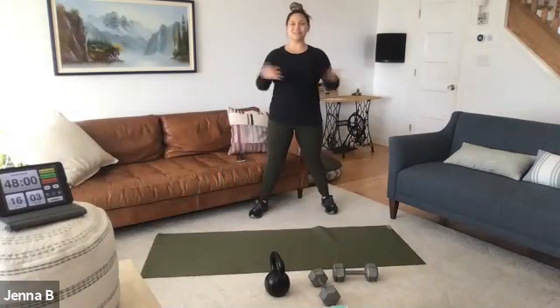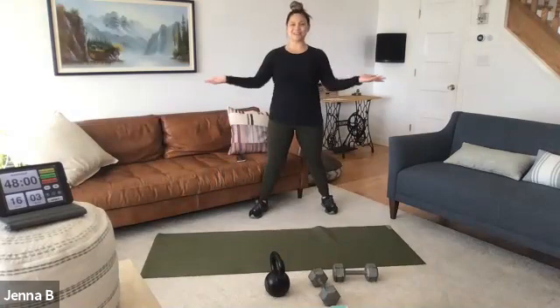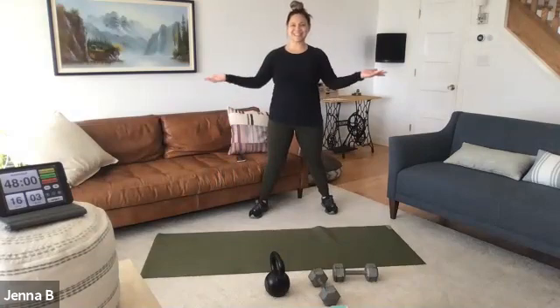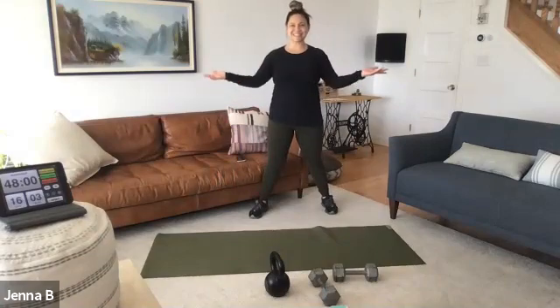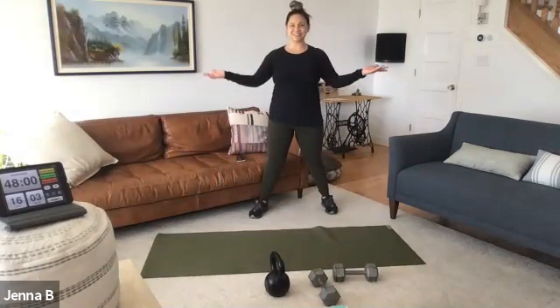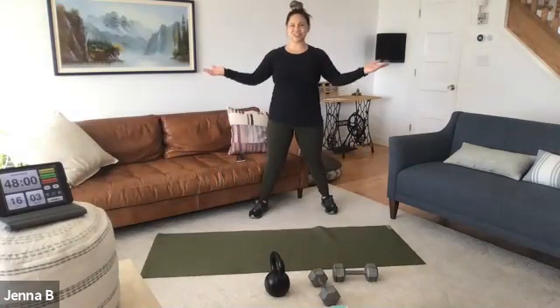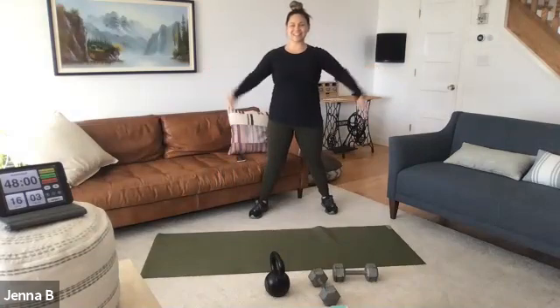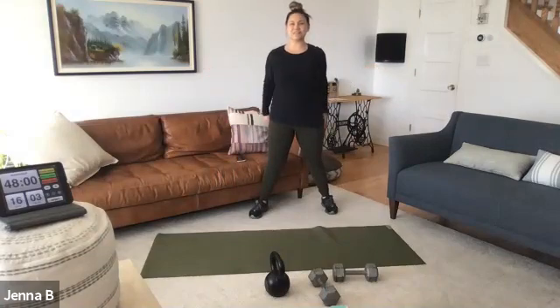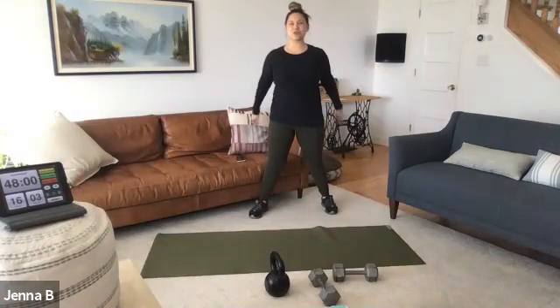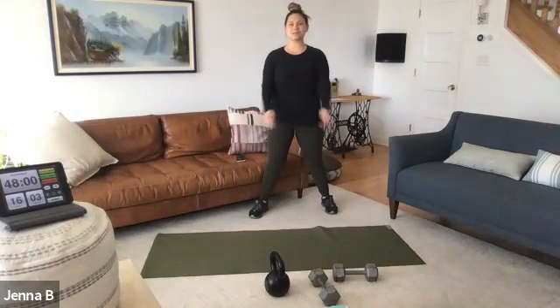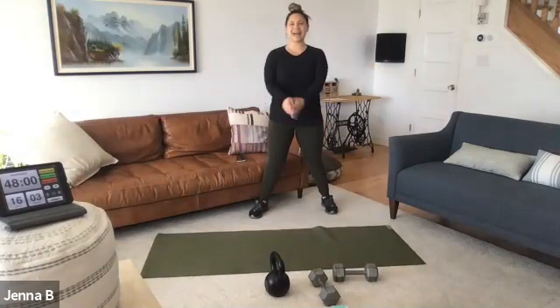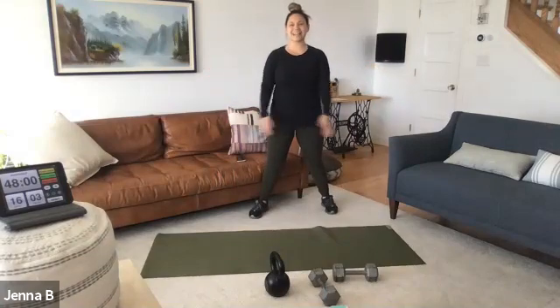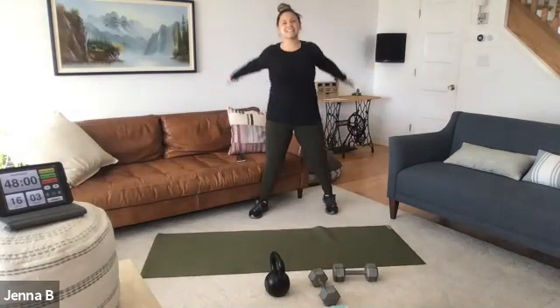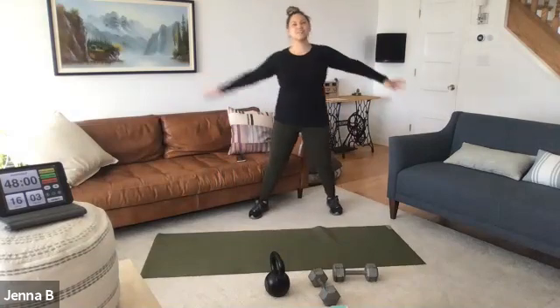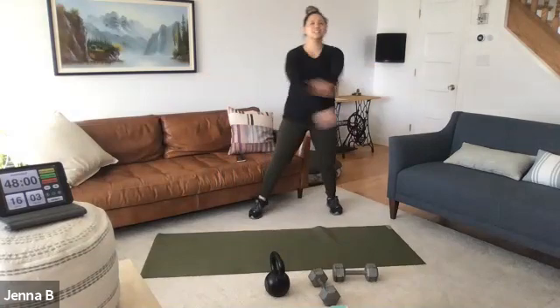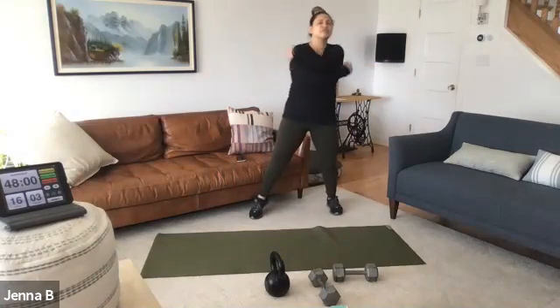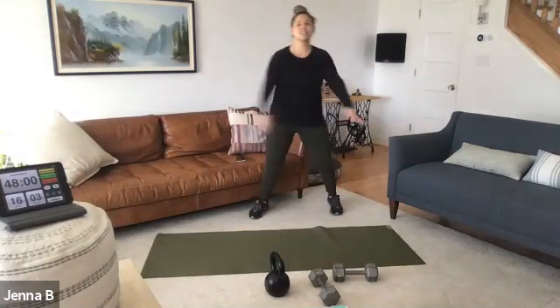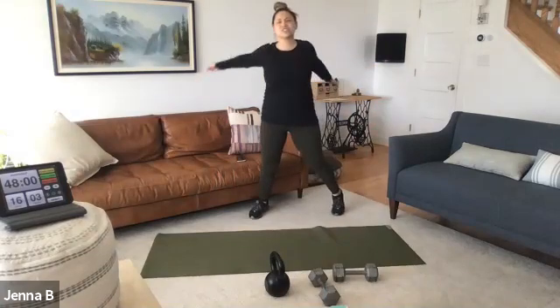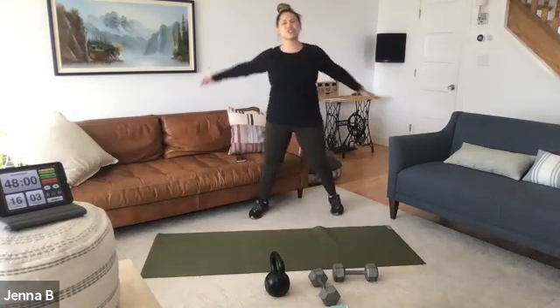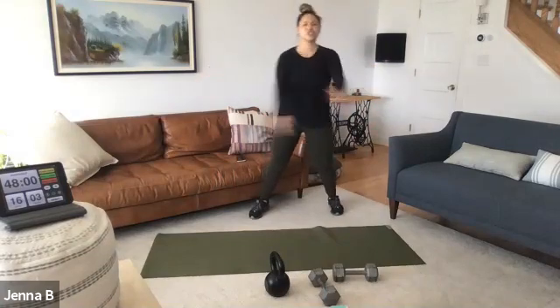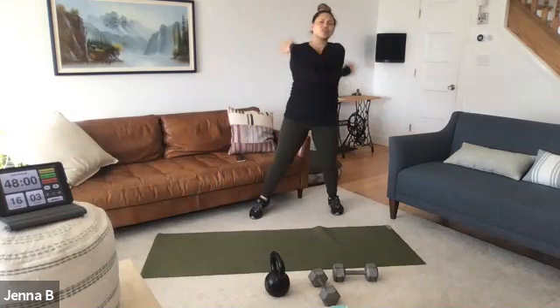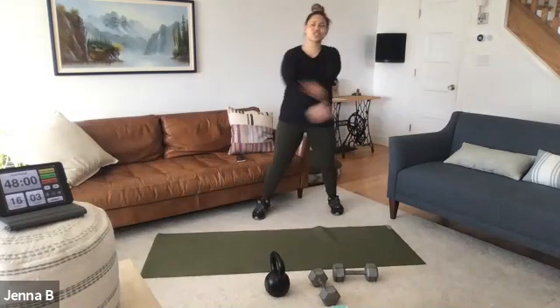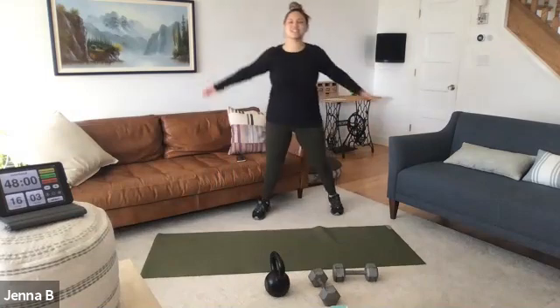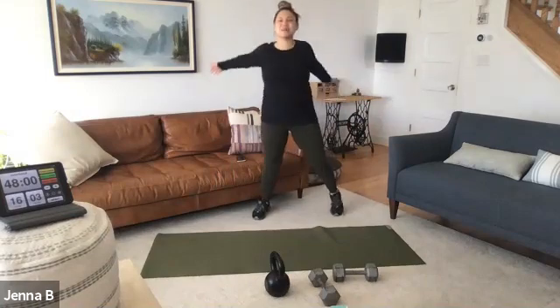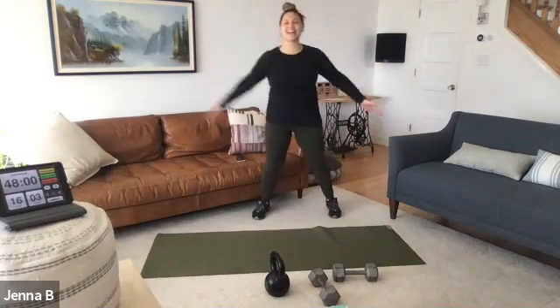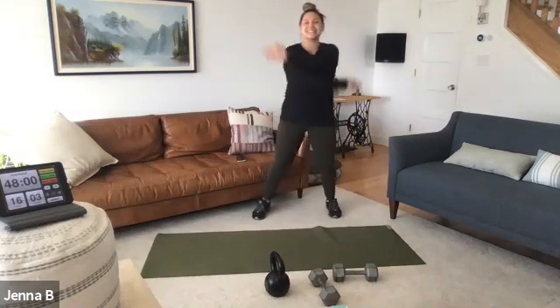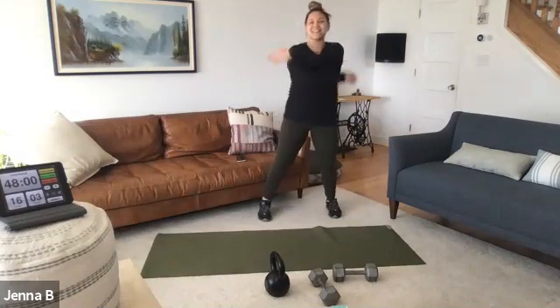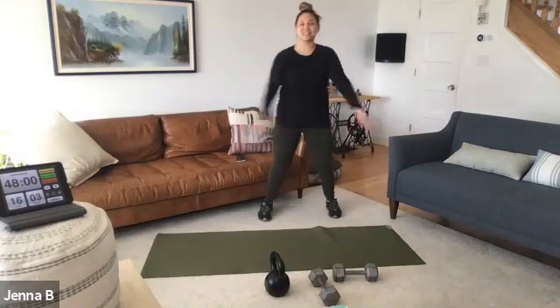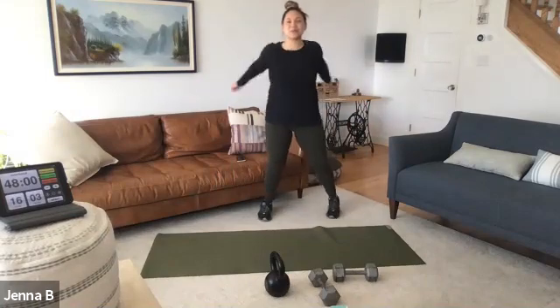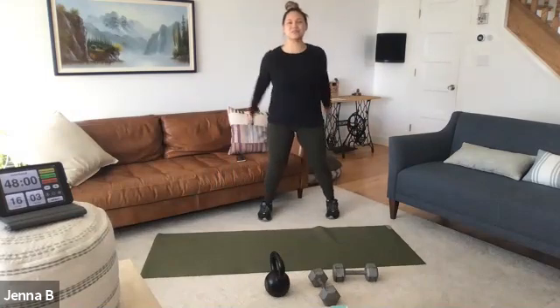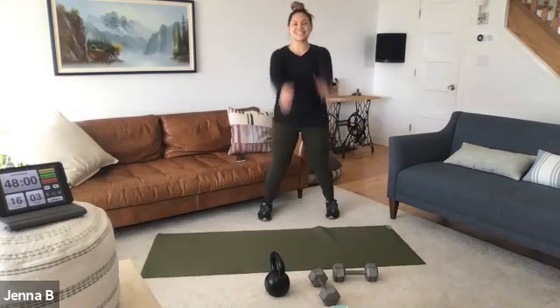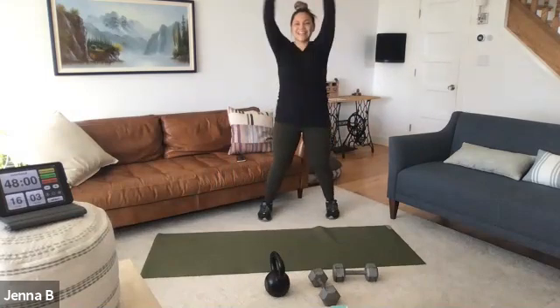Welcome to High Intensity Interval Training — an official welcome to HEC class. If you haven't done so already, just start to shake and swing as I'm telling you what we're doing today.